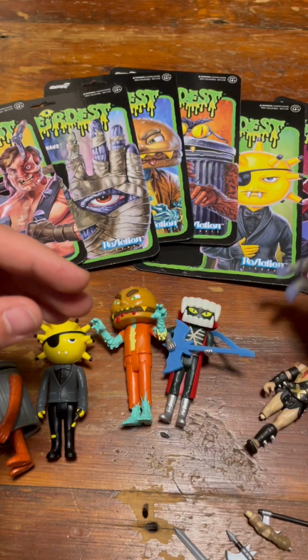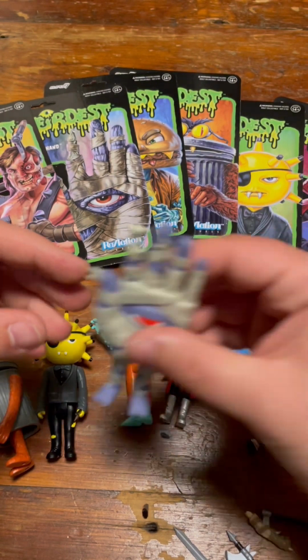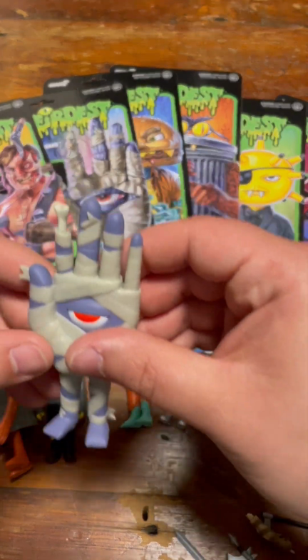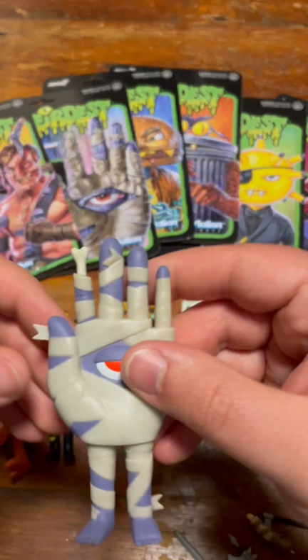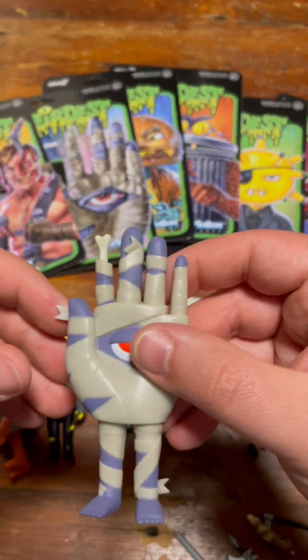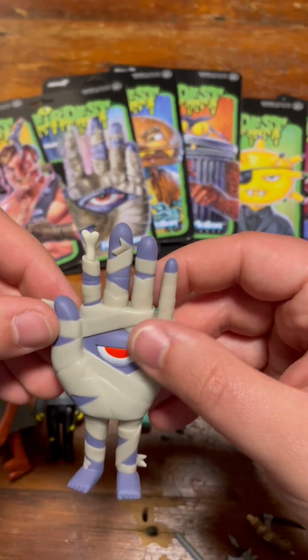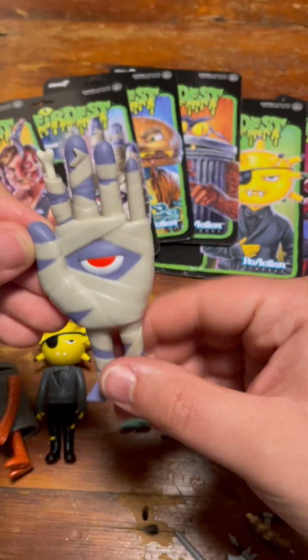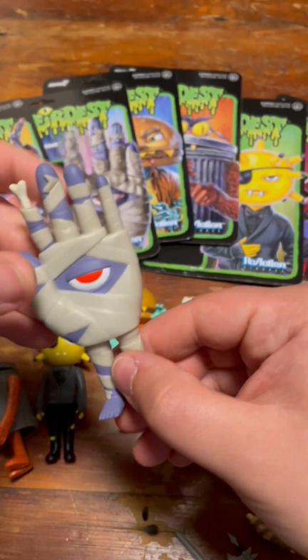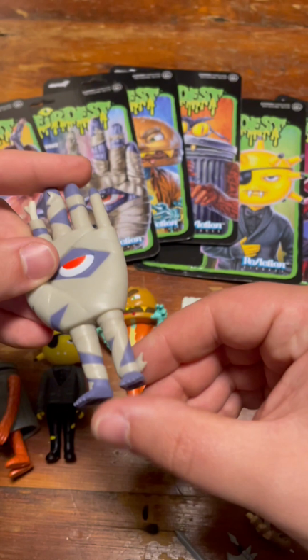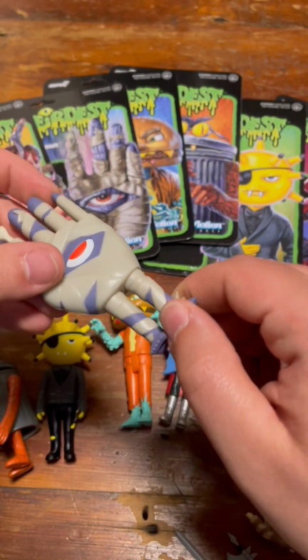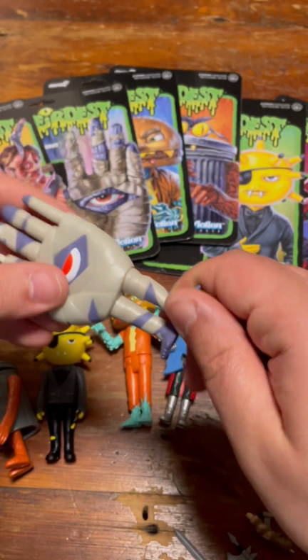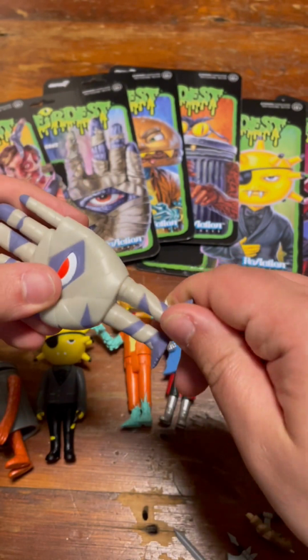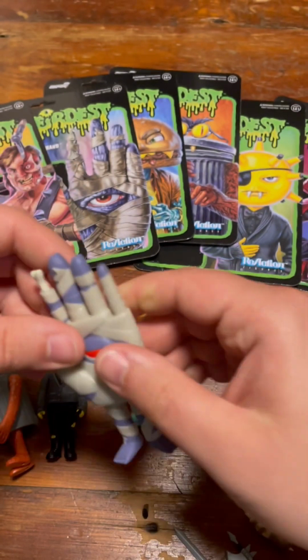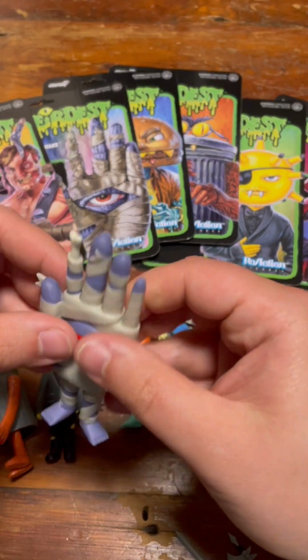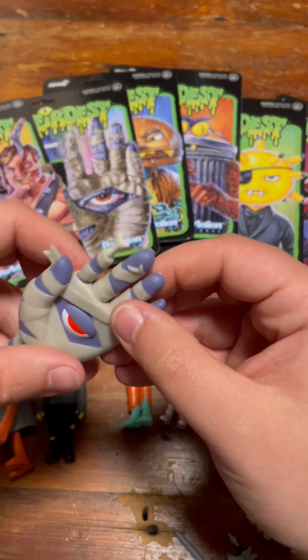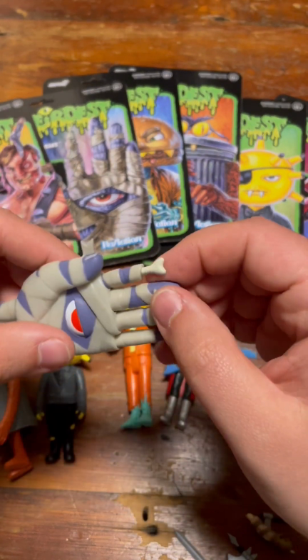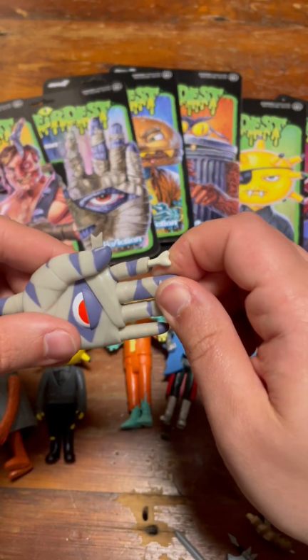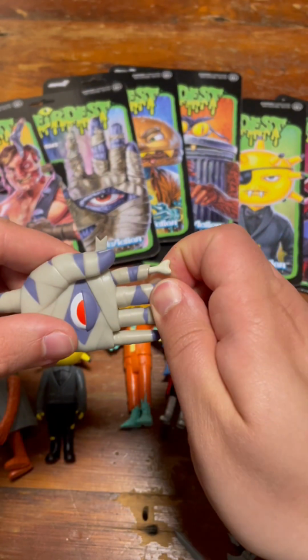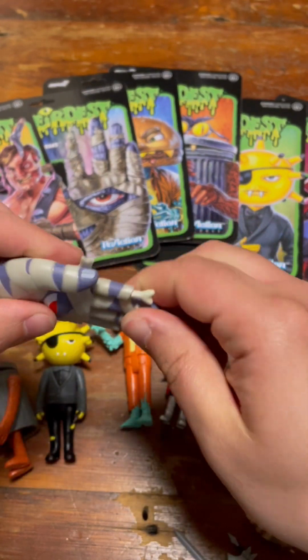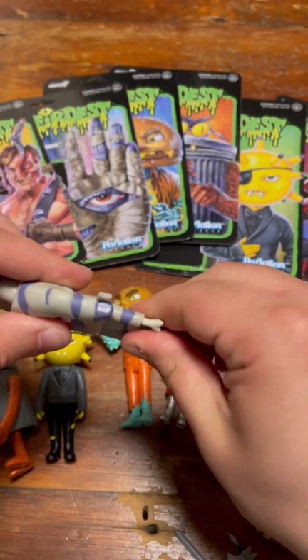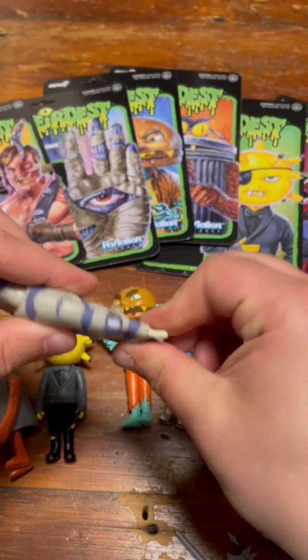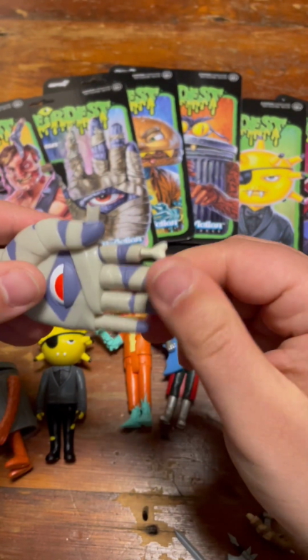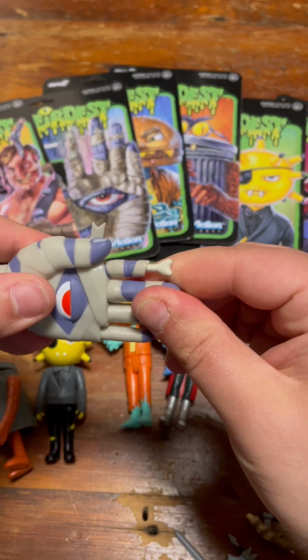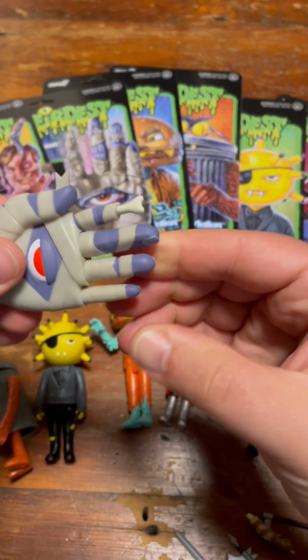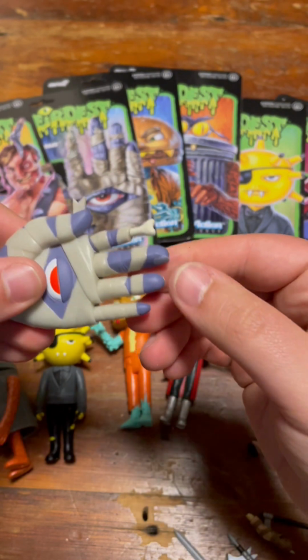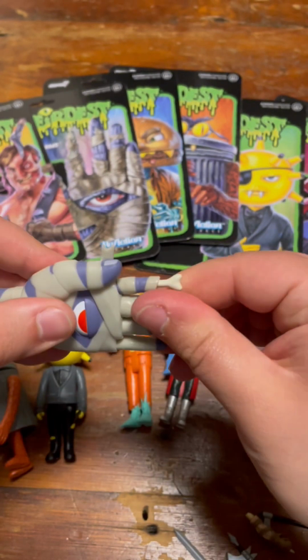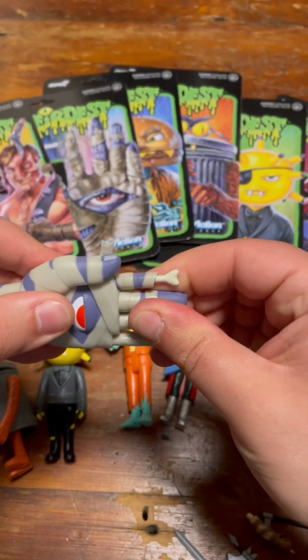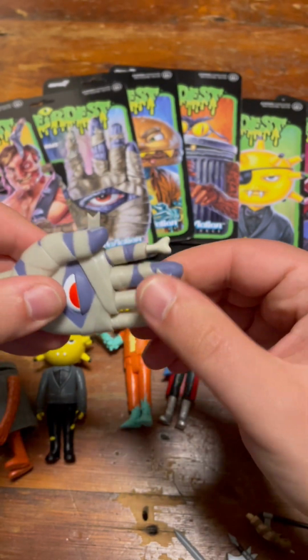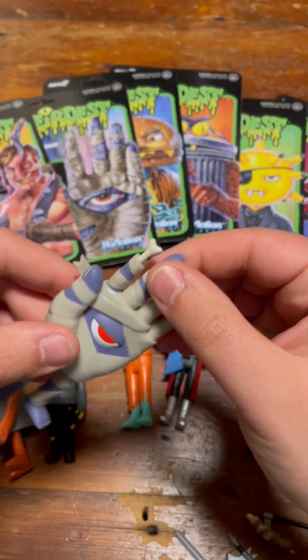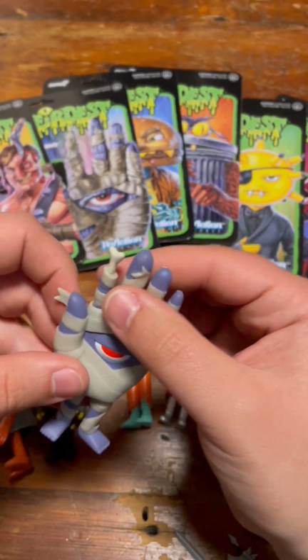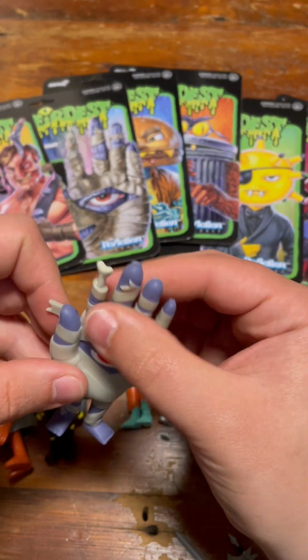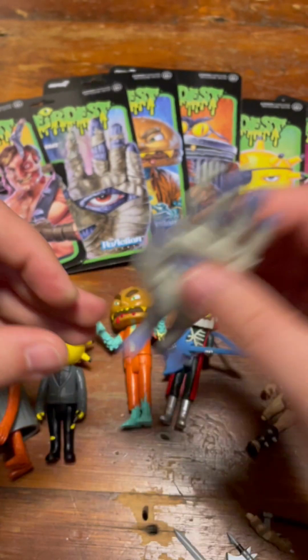This is the Mummy's Hand. What's really weird about this — the articulation, the legs. But the fingers all twist like a head would. It's a little weird. I don't know about that one.